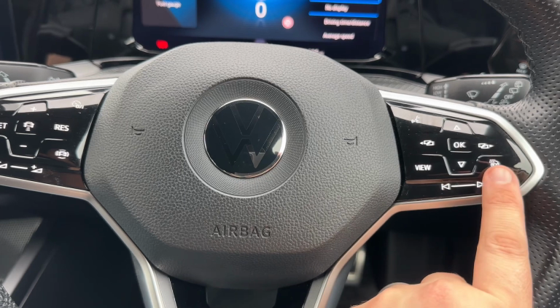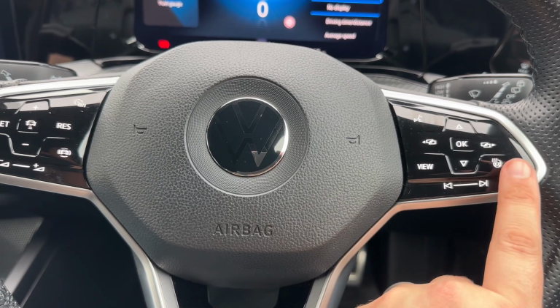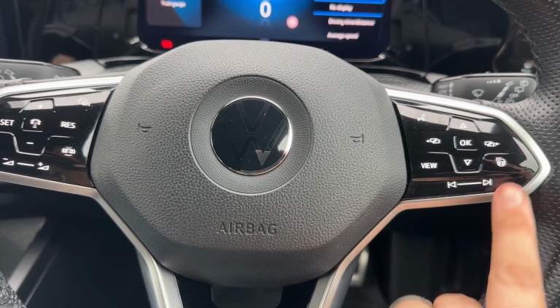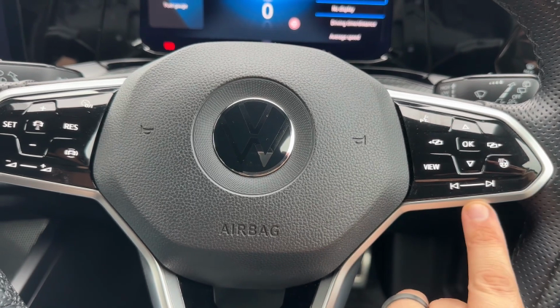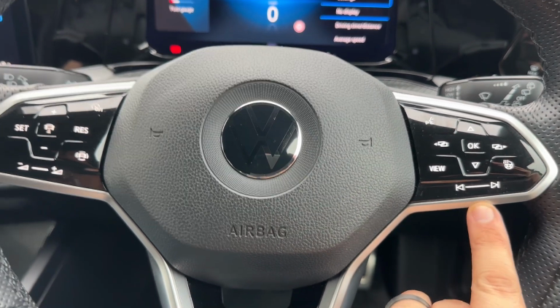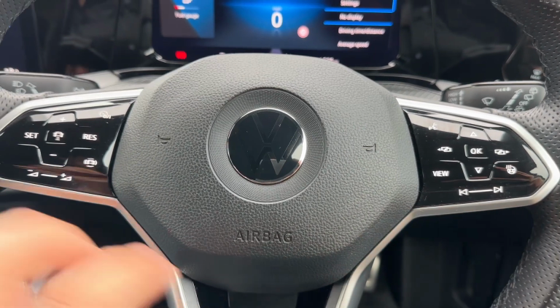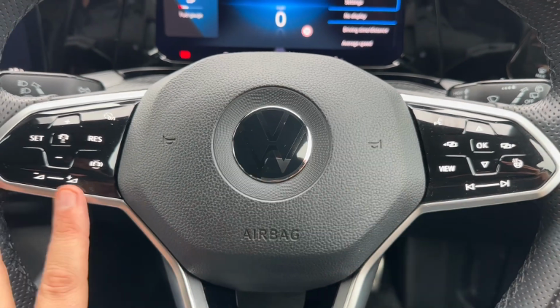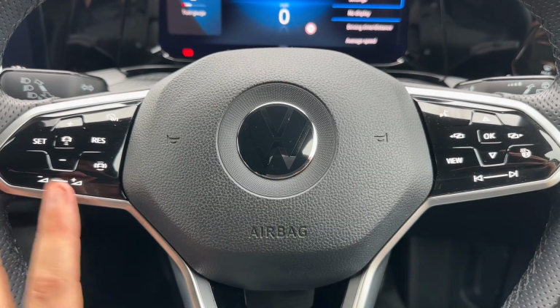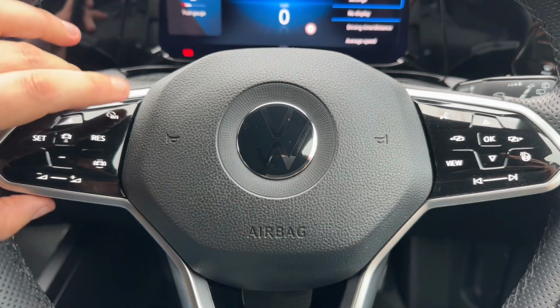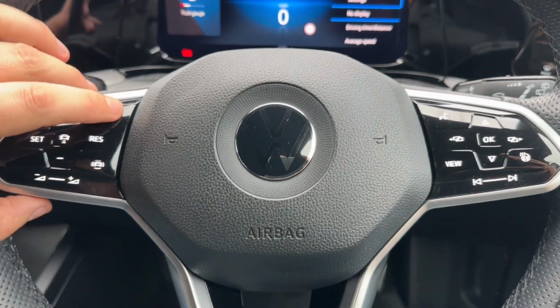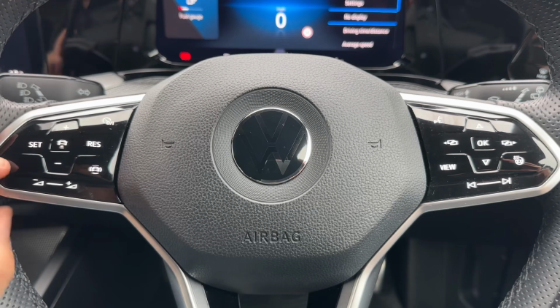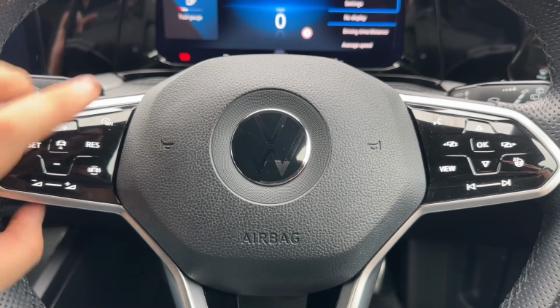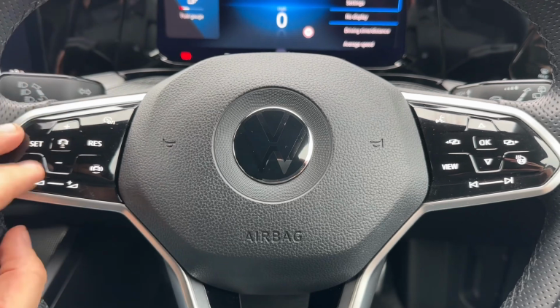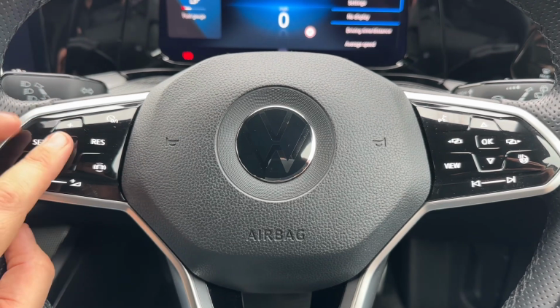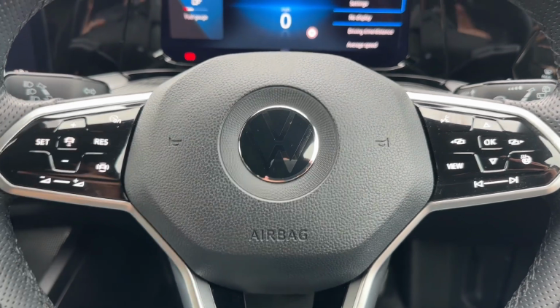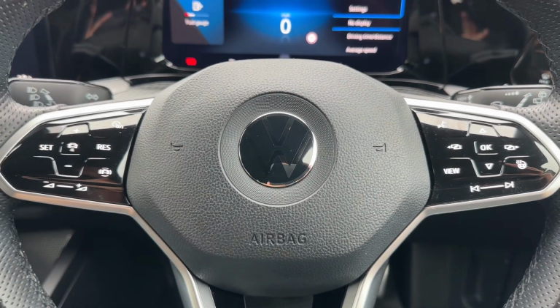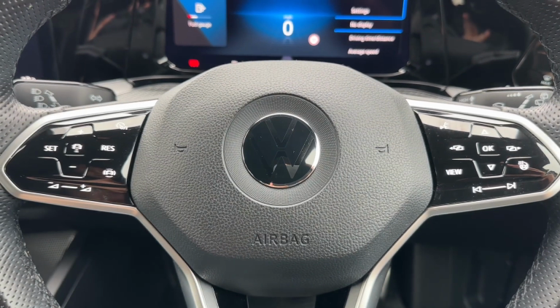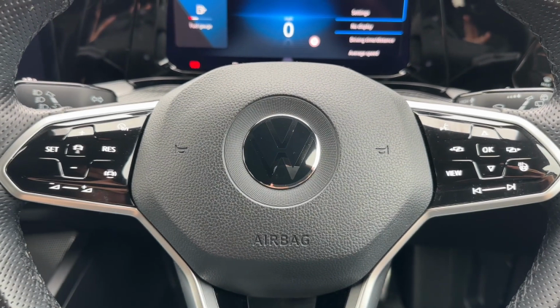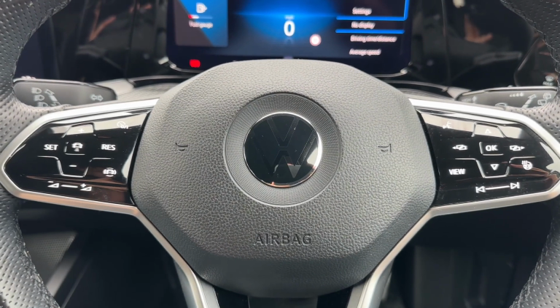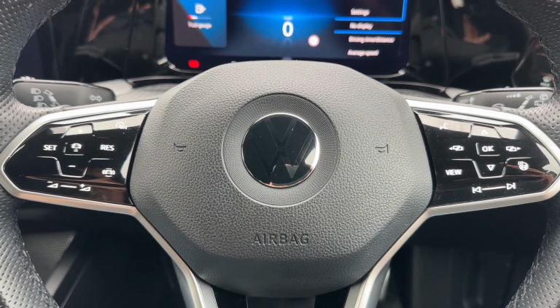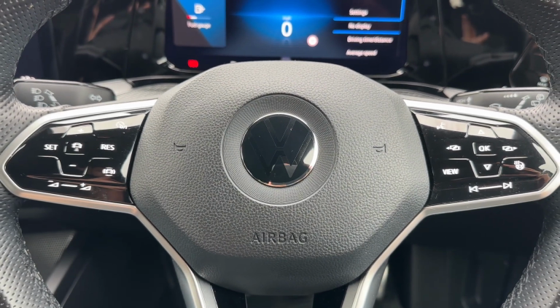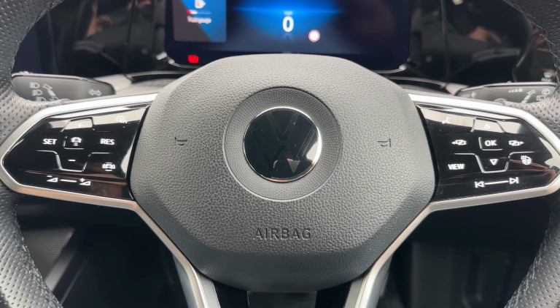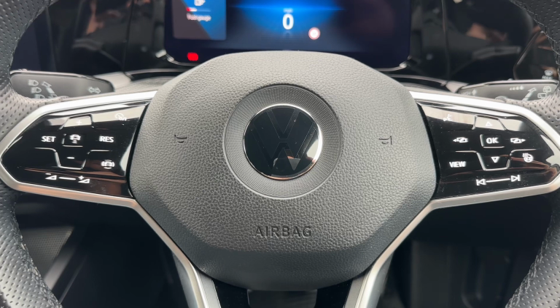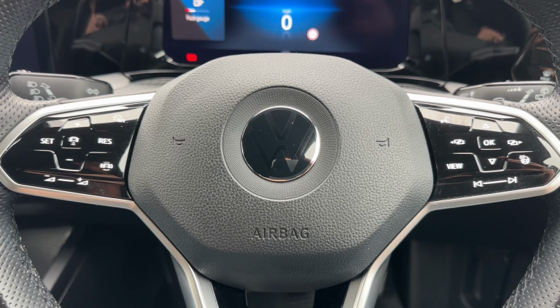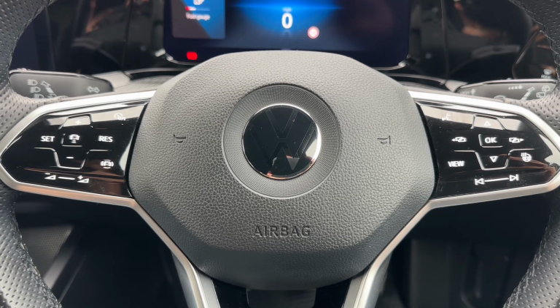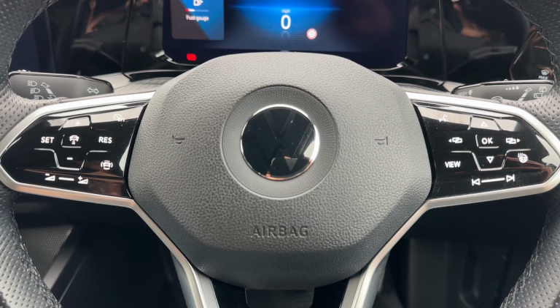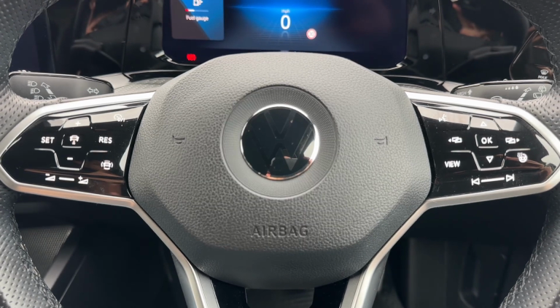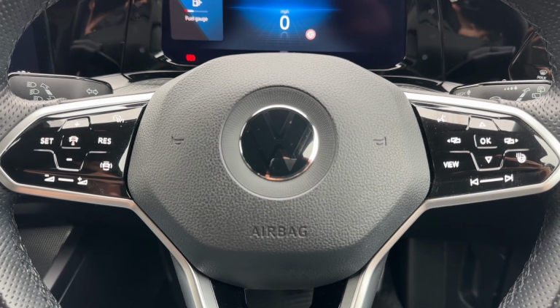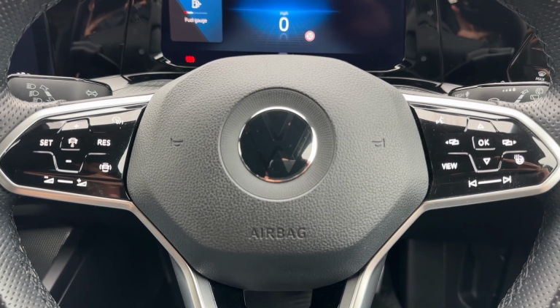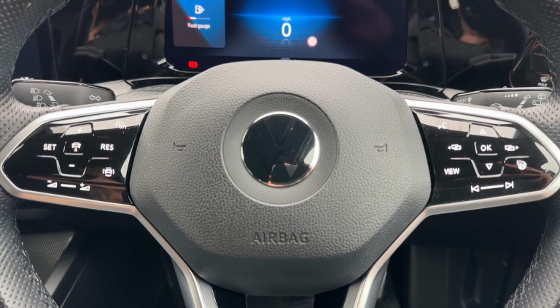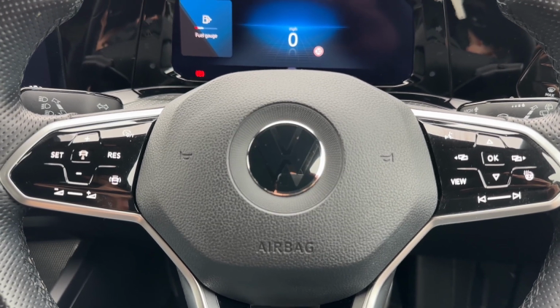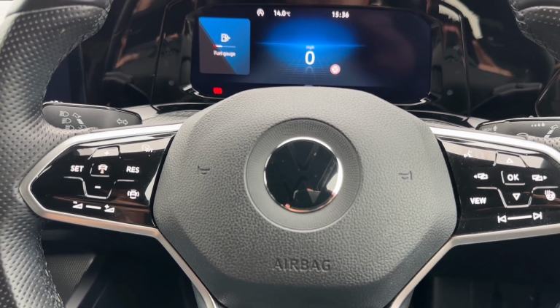We've also got a heated steering wheel and stereo controls which continue on the left hand side, along with cruise control. Once you set cruise control and hit this button here, this car is able to maintain its own distance between itself and the car in front, both speeding up and slowing down automatically depending on the car in front's speed.